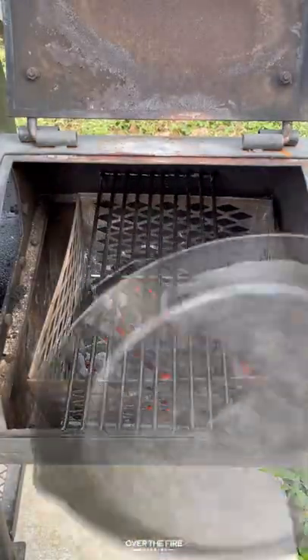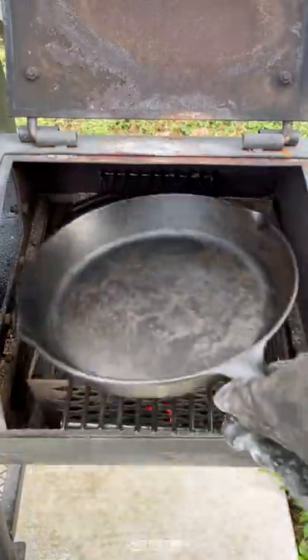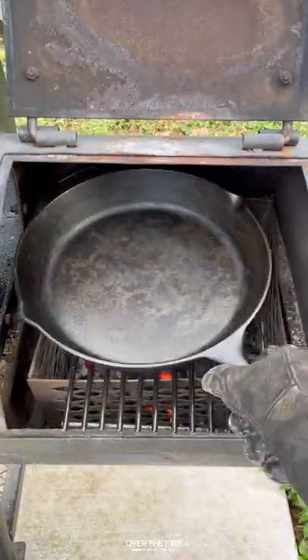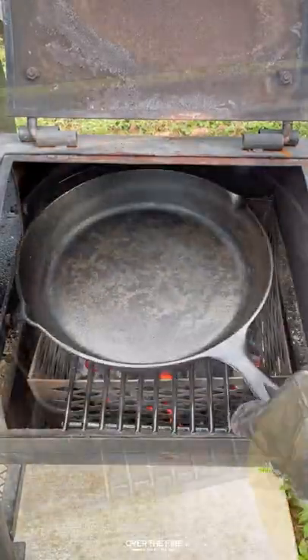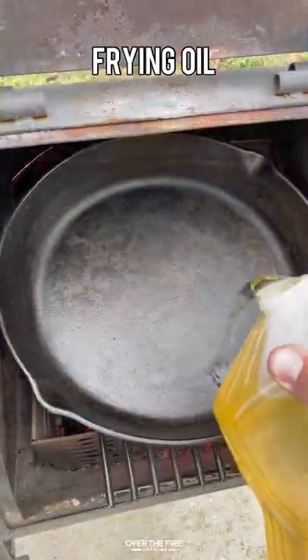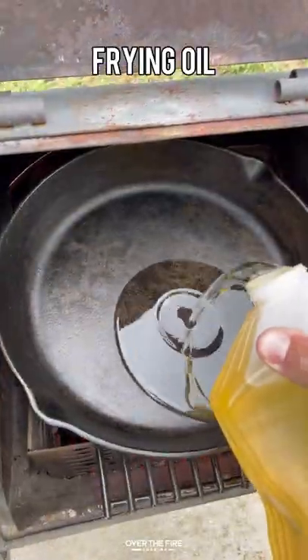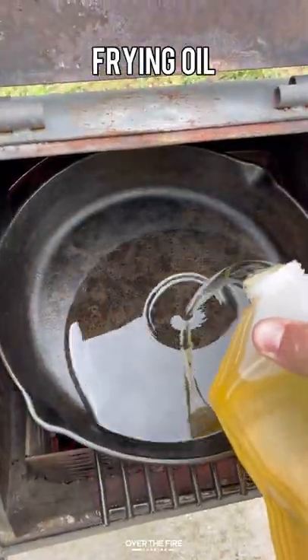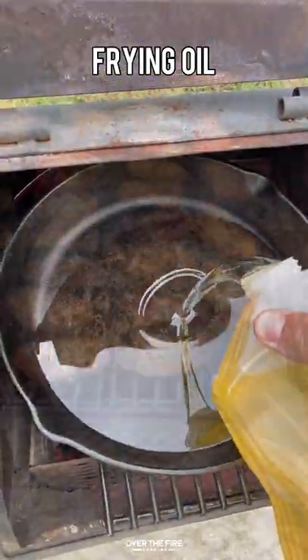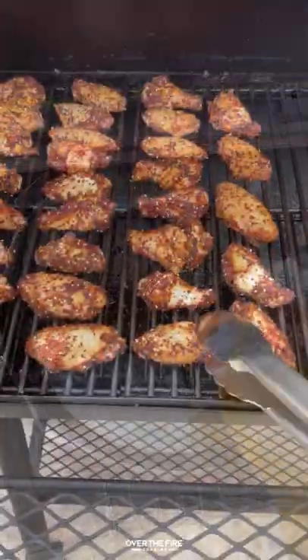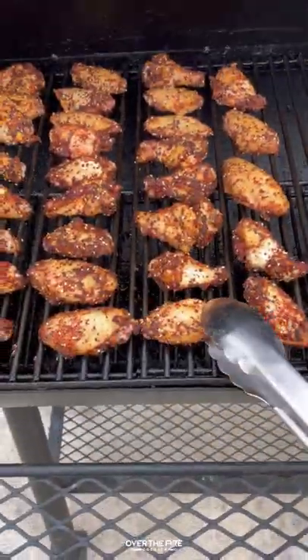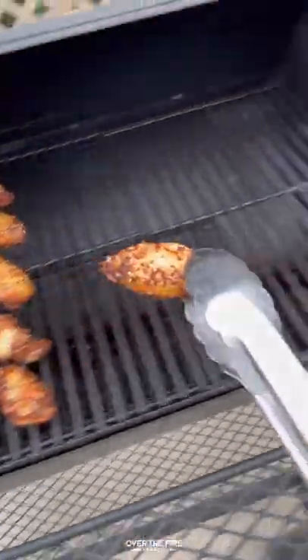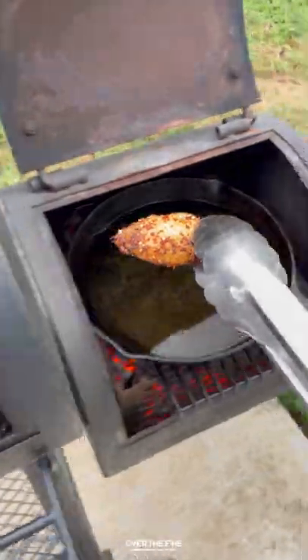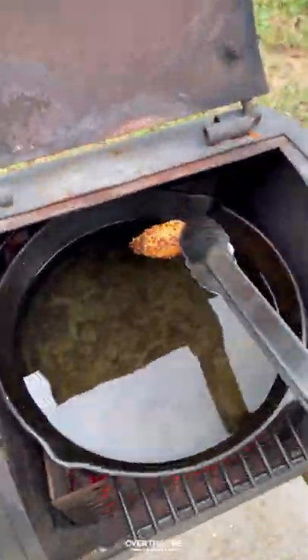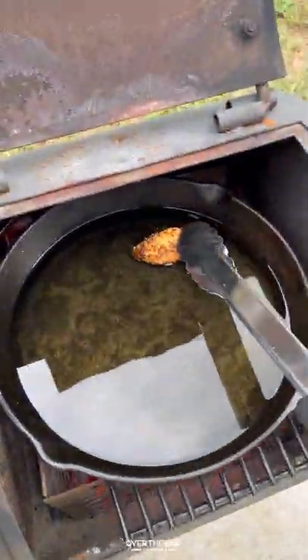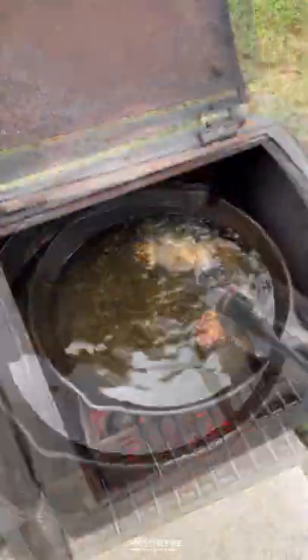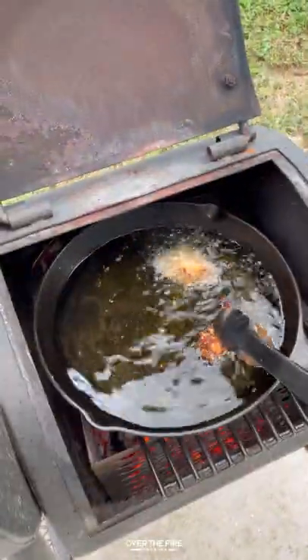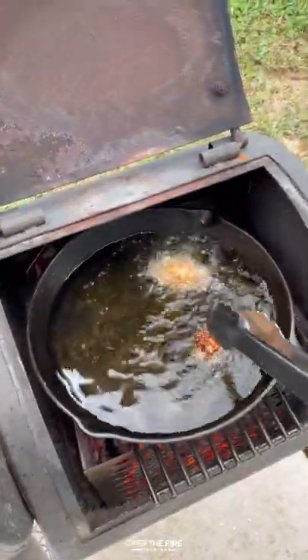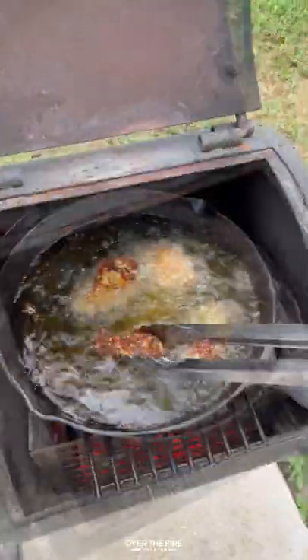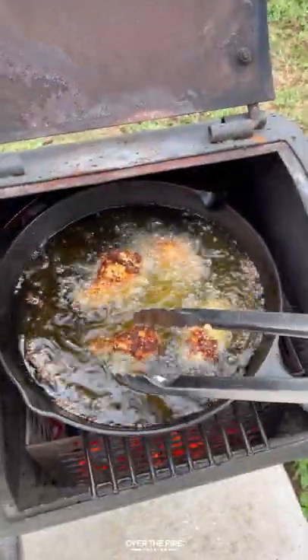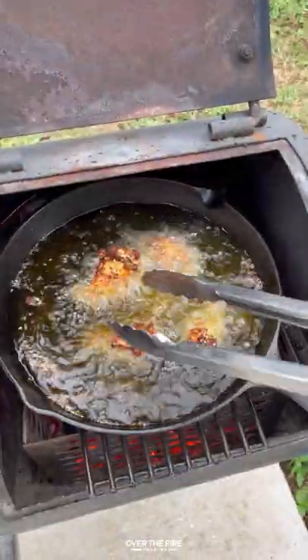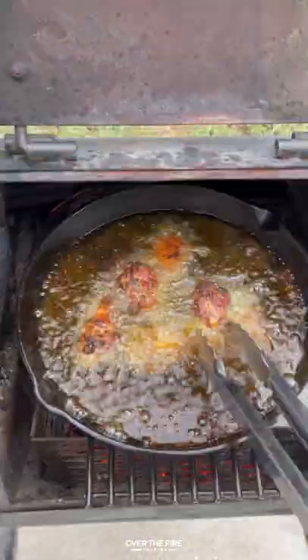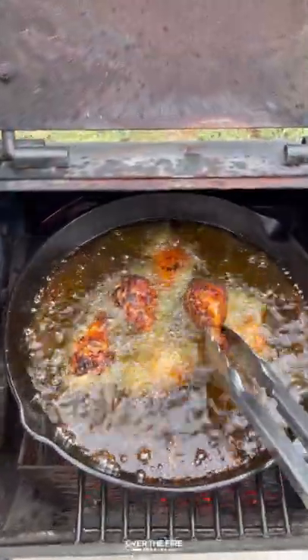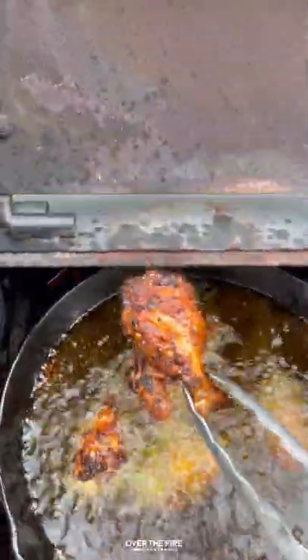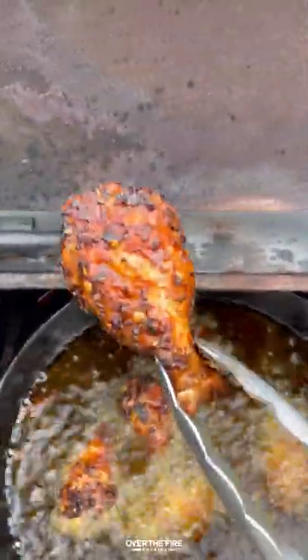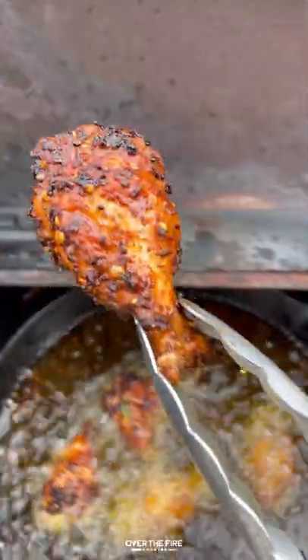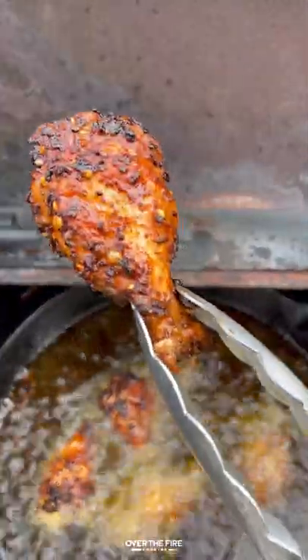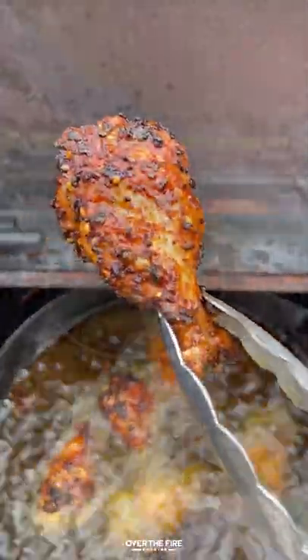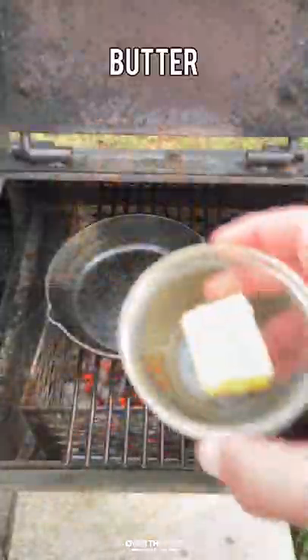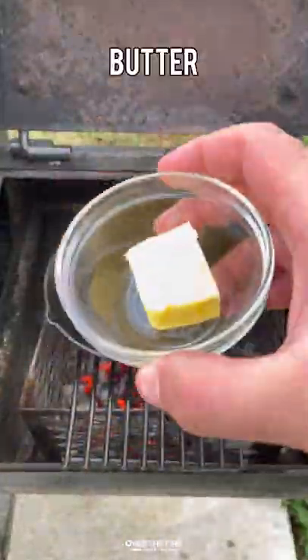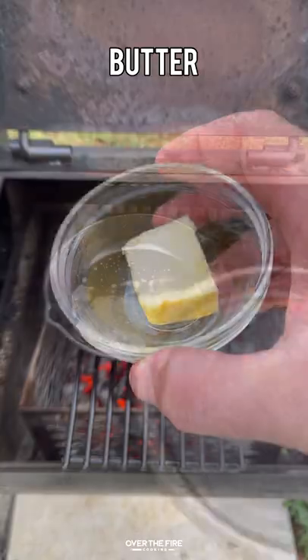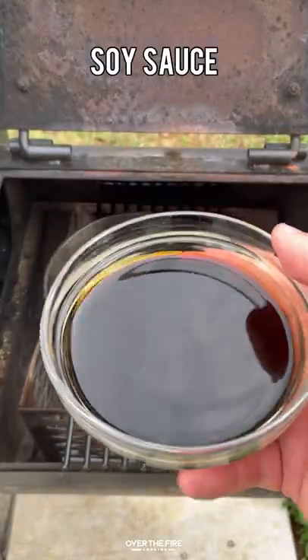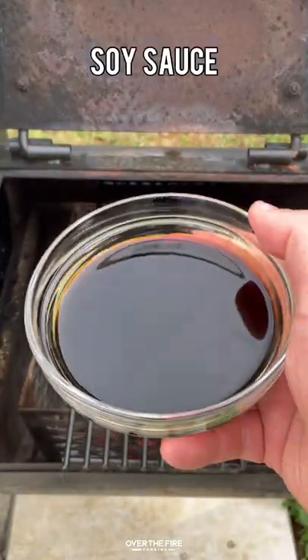Then I'm going to preheat a skillet with some frying oil, frying these guys off for about a minute and a half until they're crispy. We're going to pull them off and let them cool.